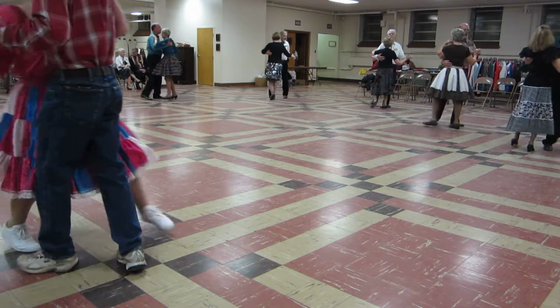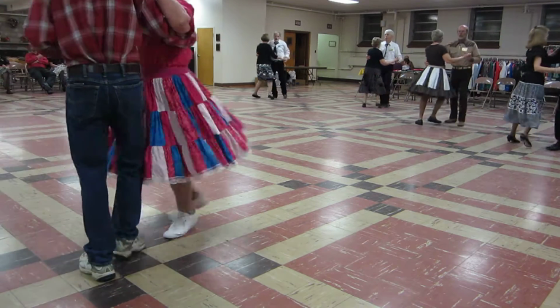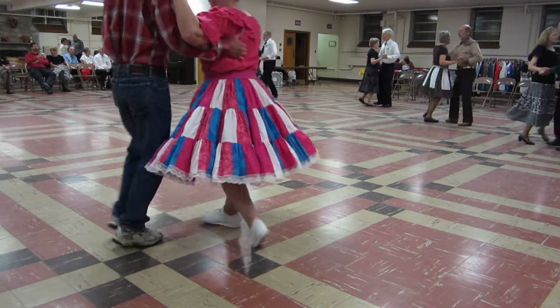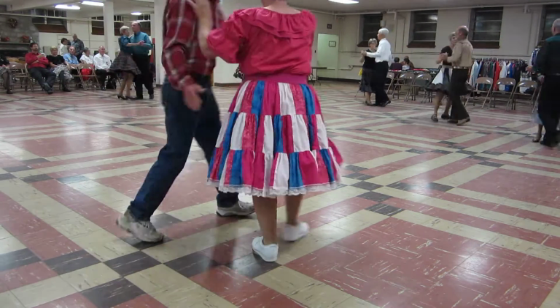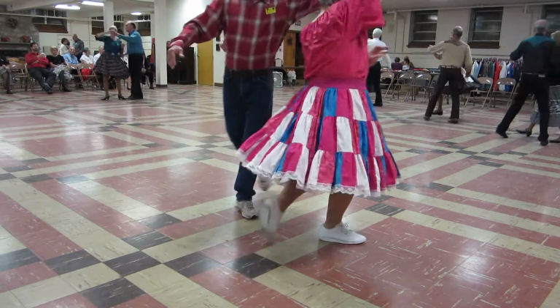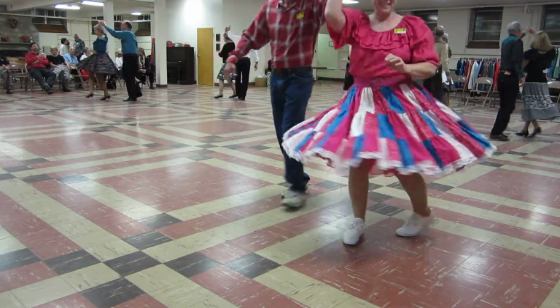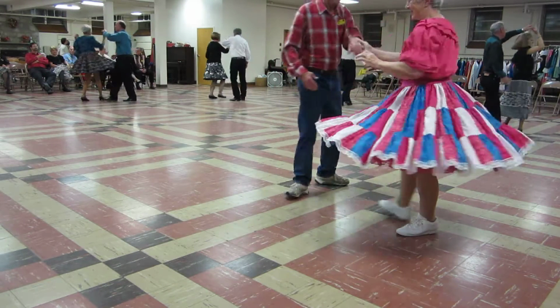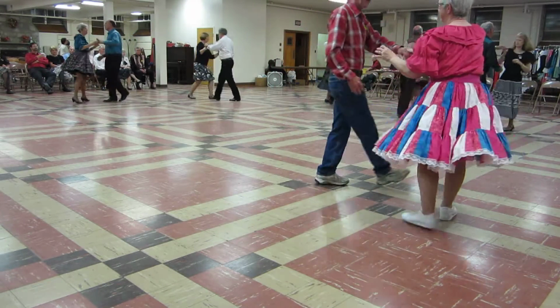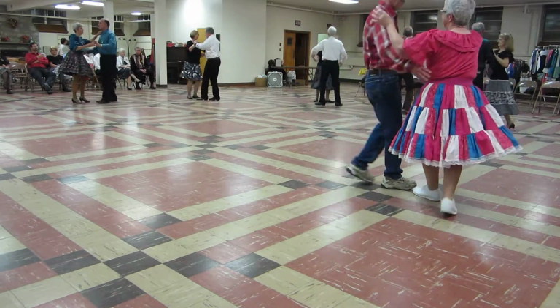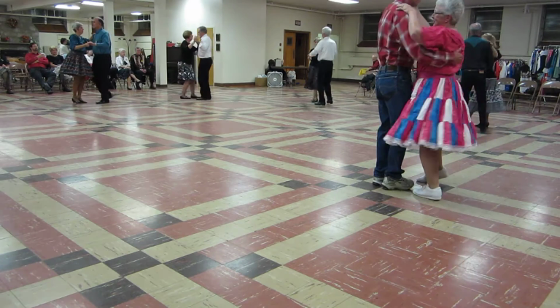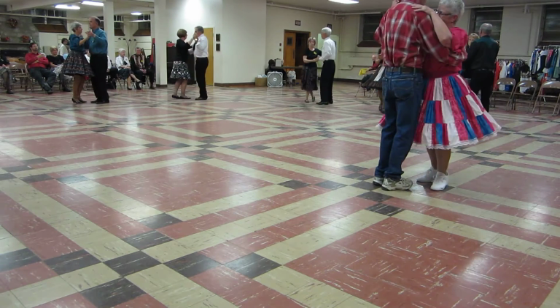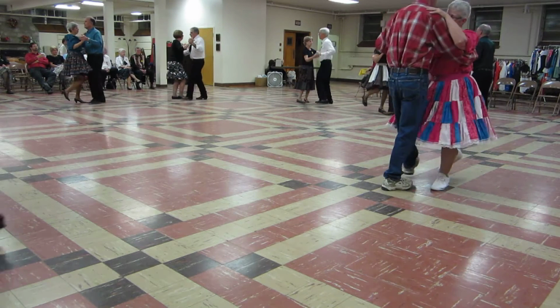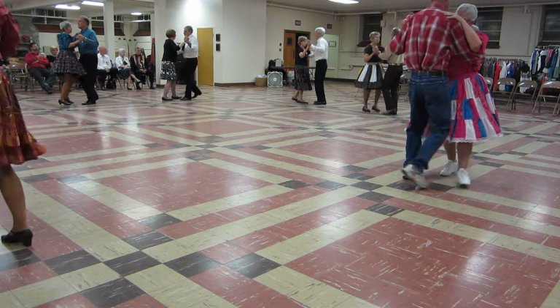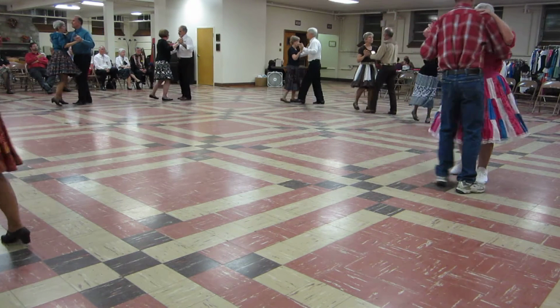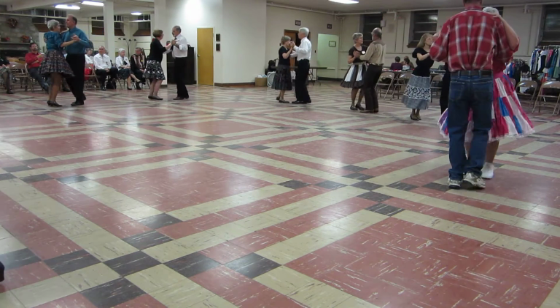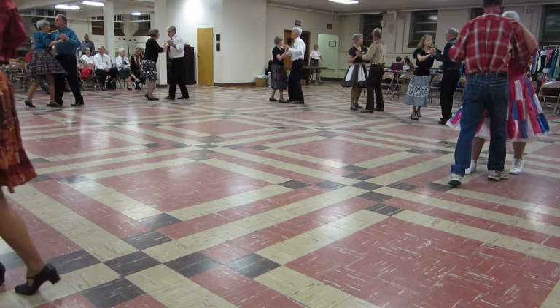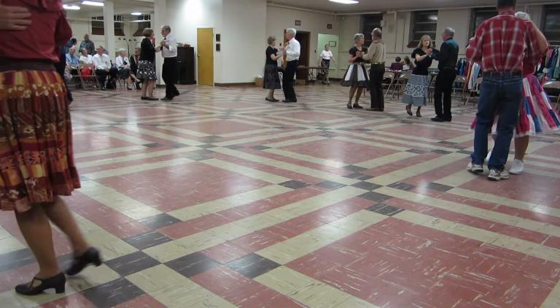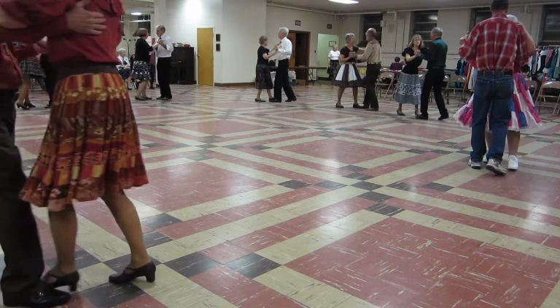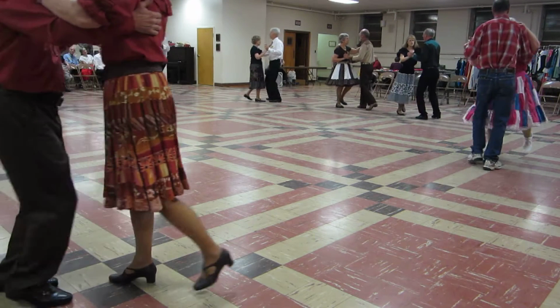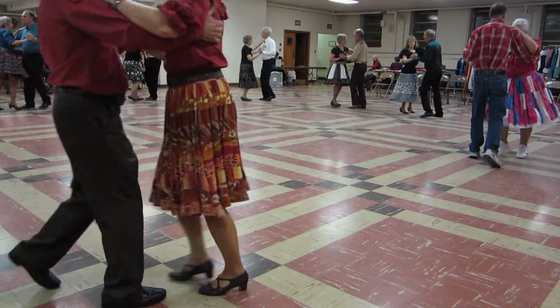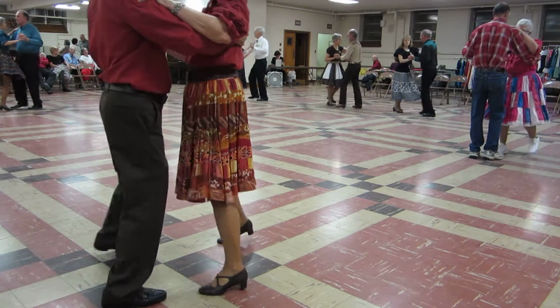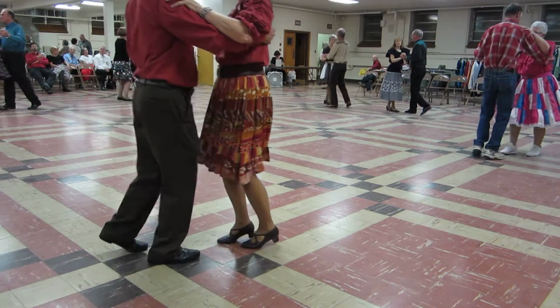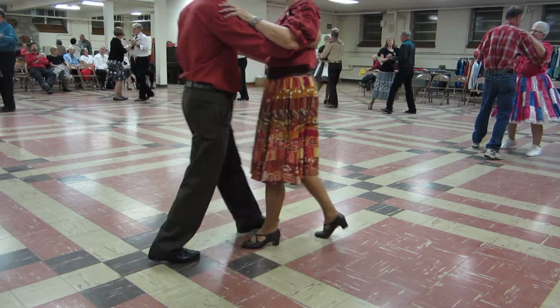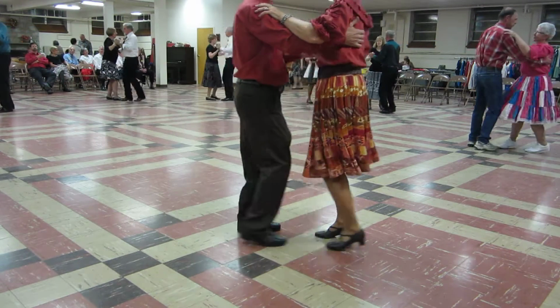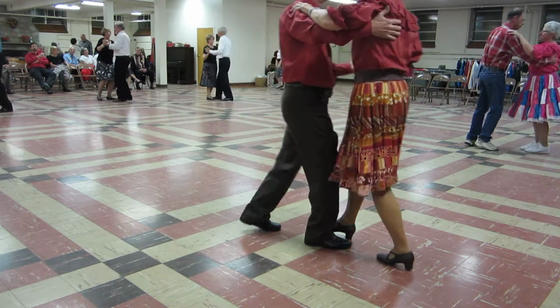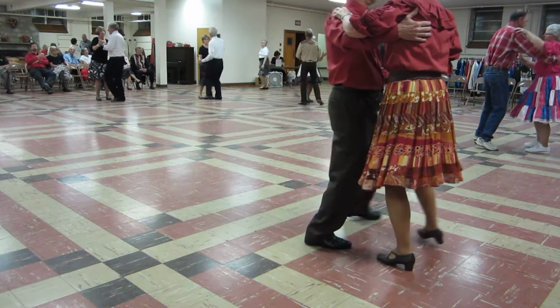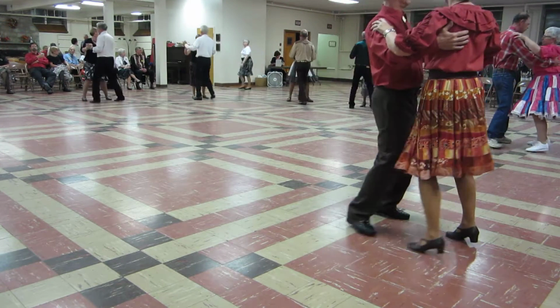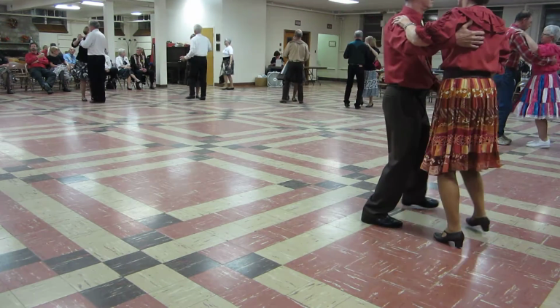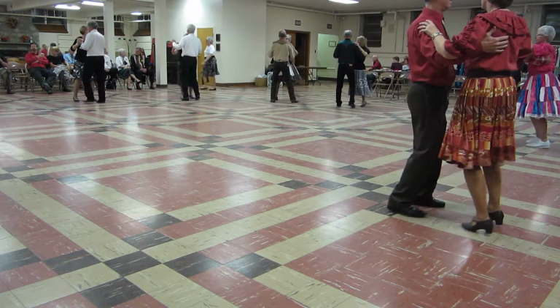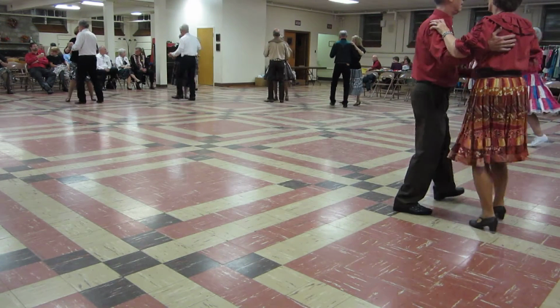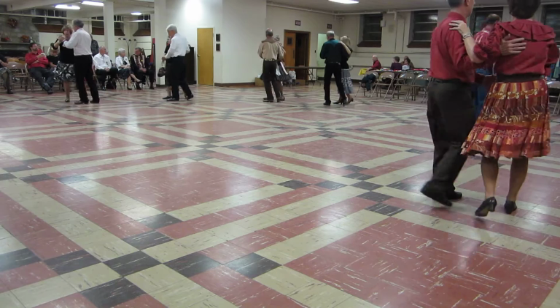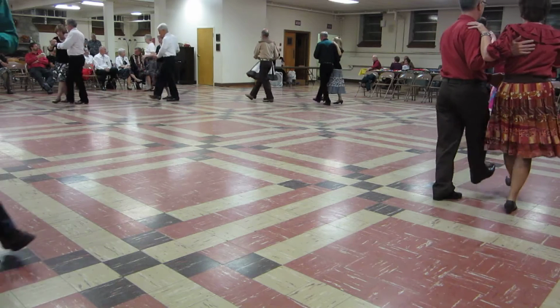Twirl two. Walk and pick up. Half a box forward. Walk two. Half a box forward. Walk two. Face the wall. Two side closes. Side step through. Find four.